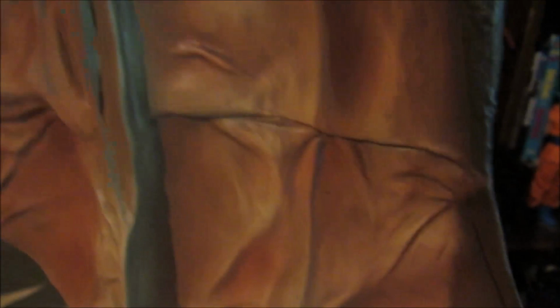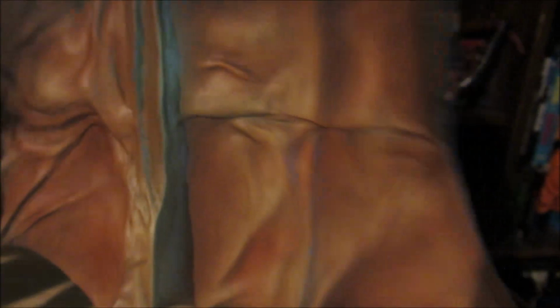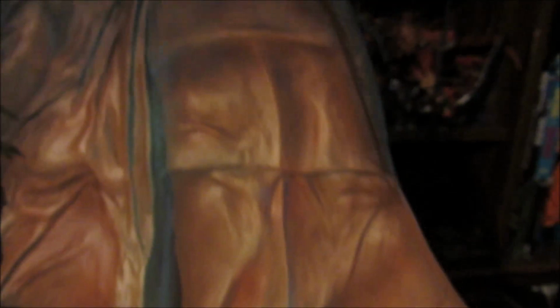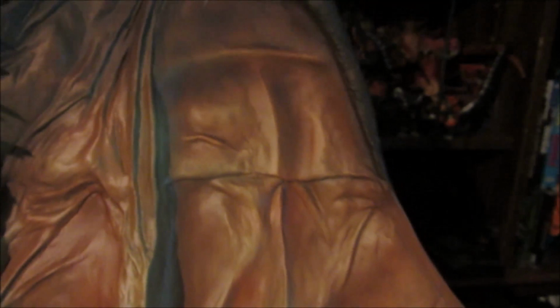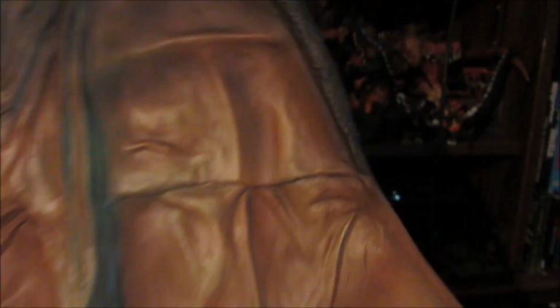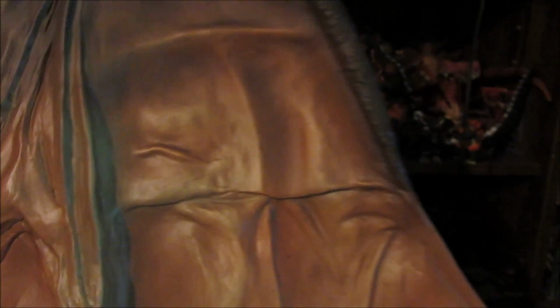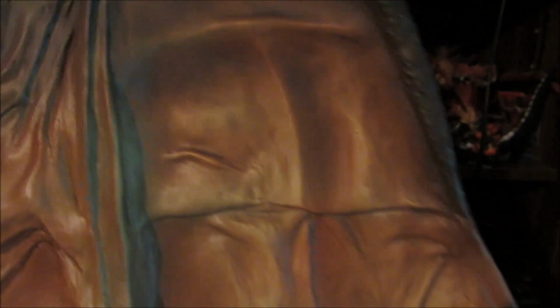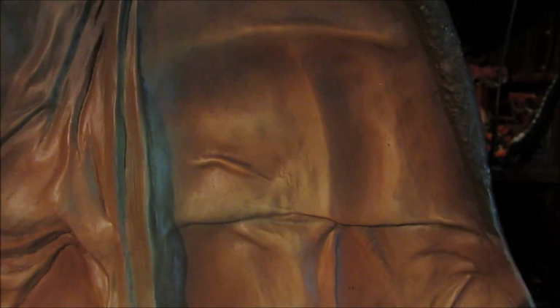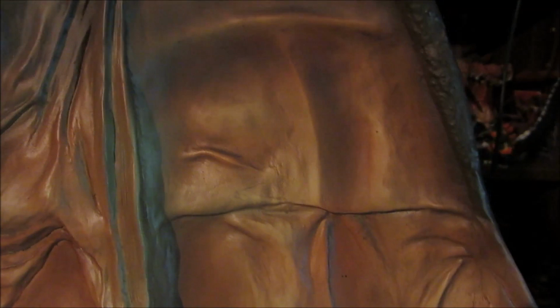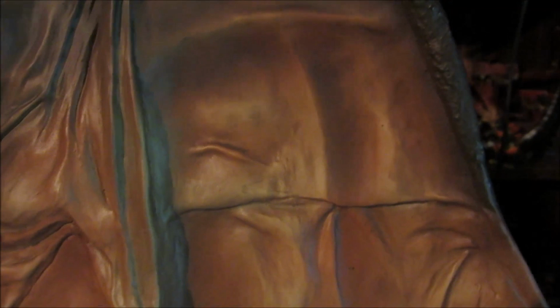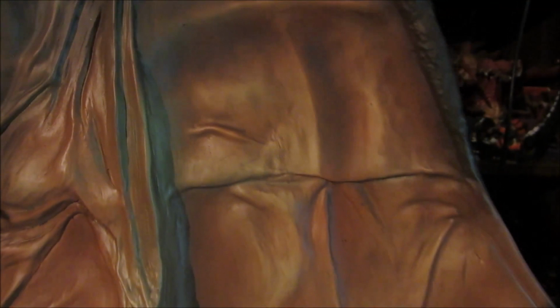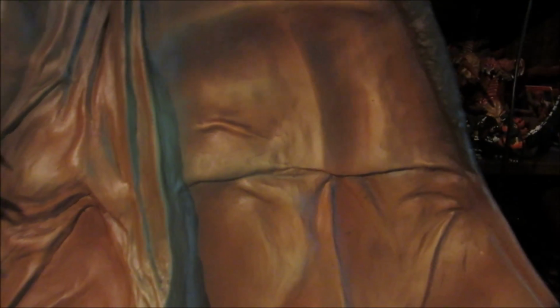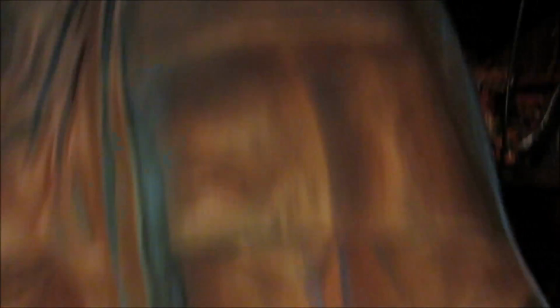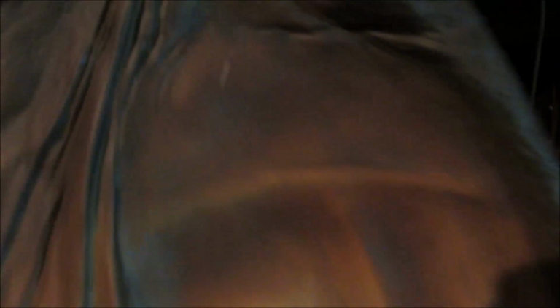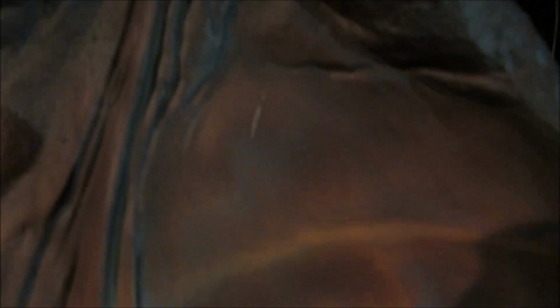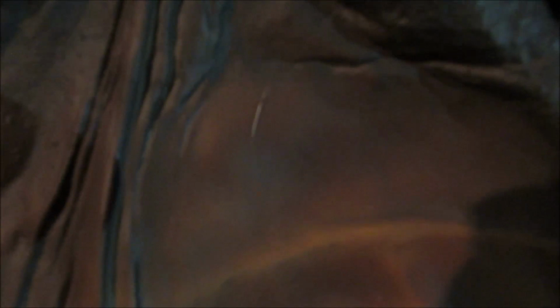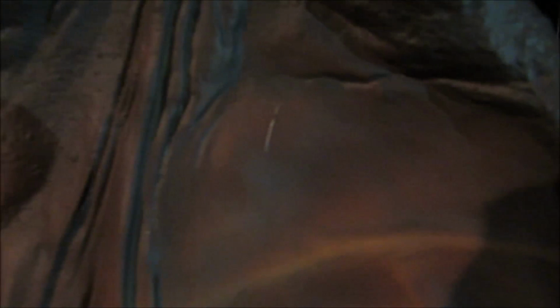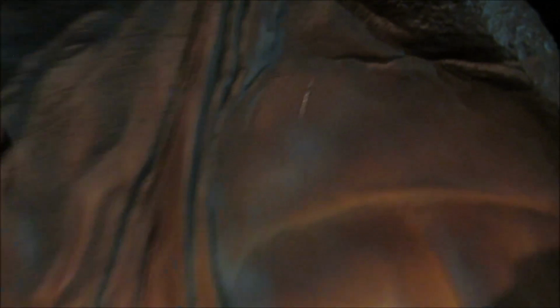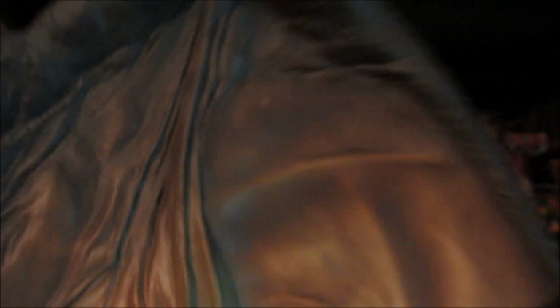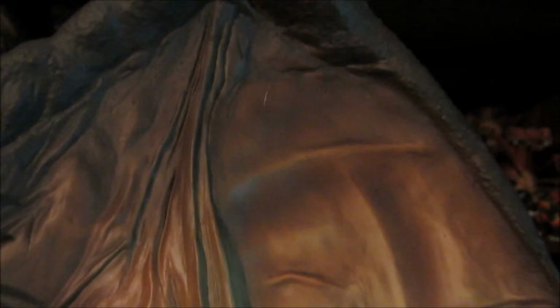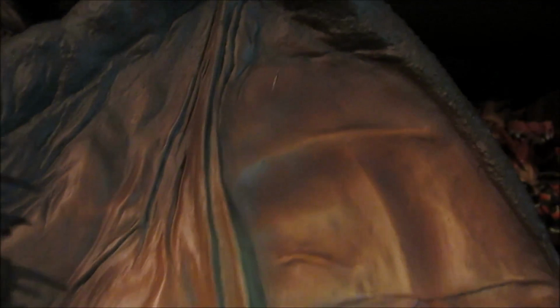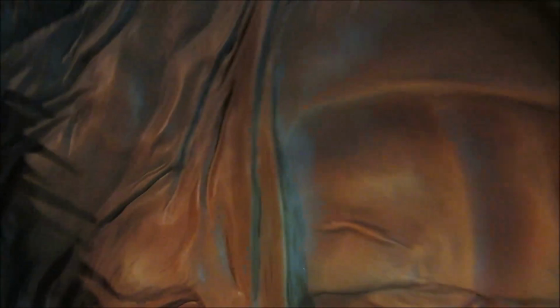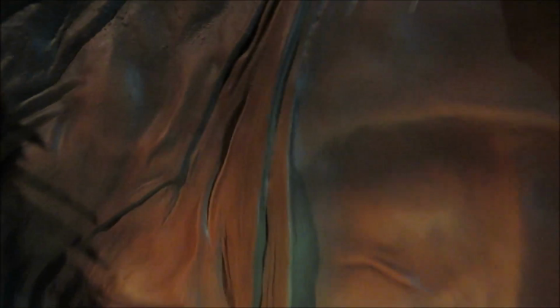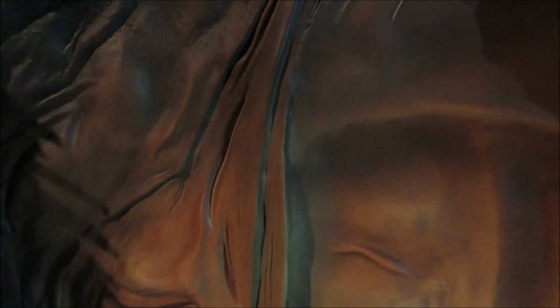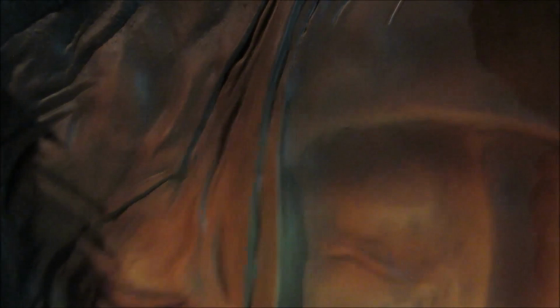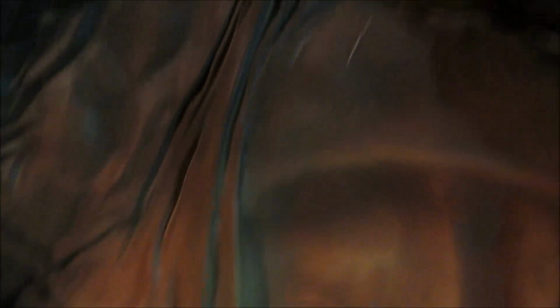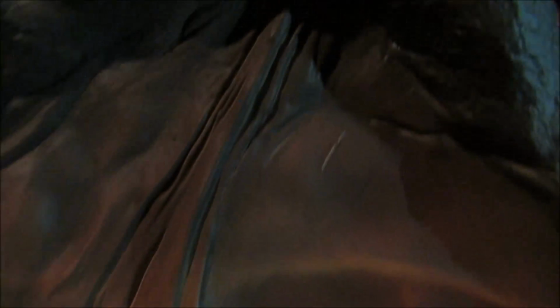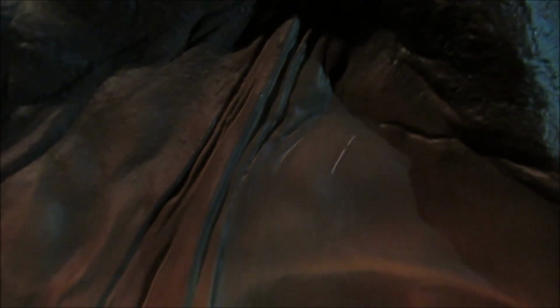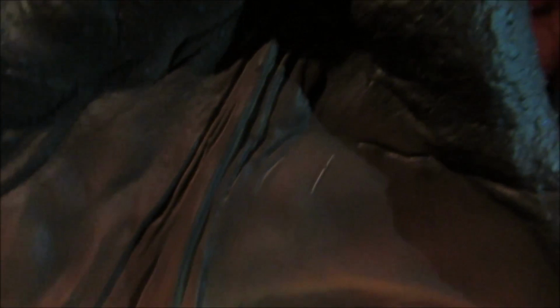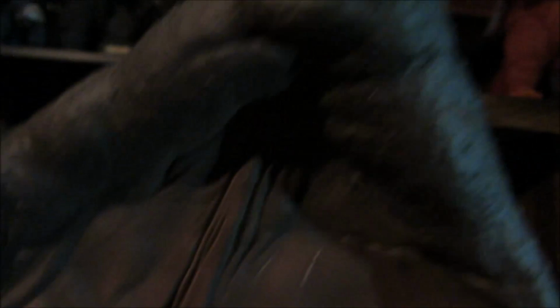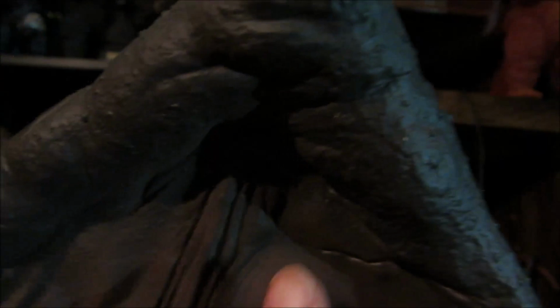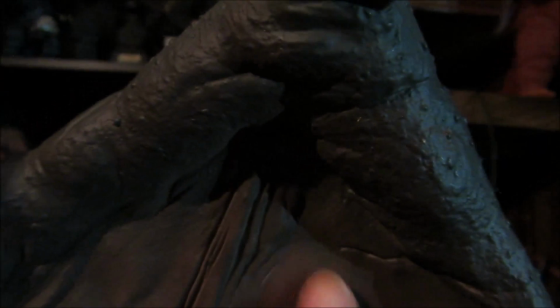Oh, I just noticed this right now — I didn't notice this before. I got a little scratch right there. I just noticed that right now during my review.